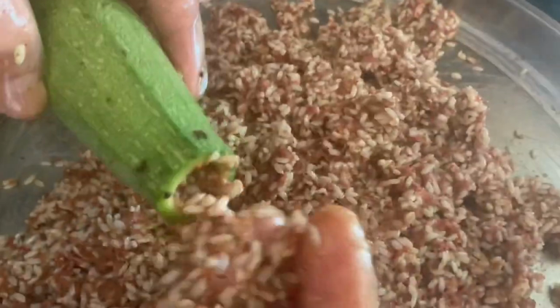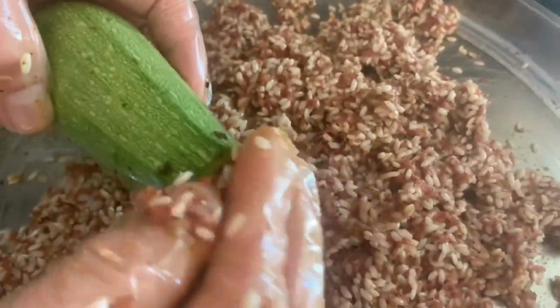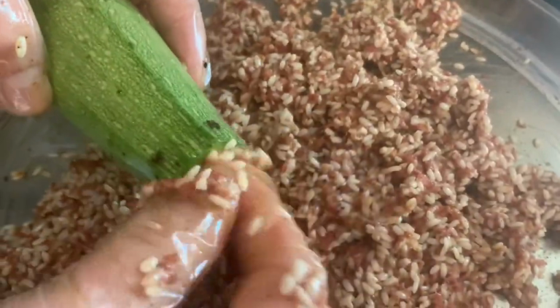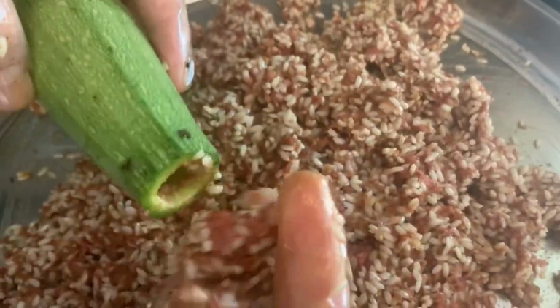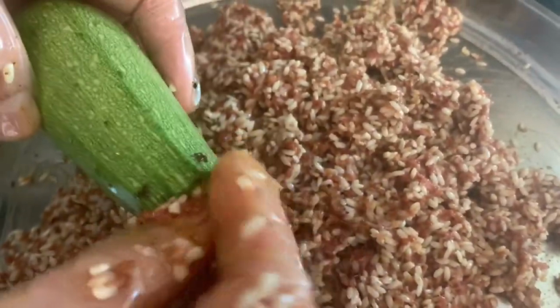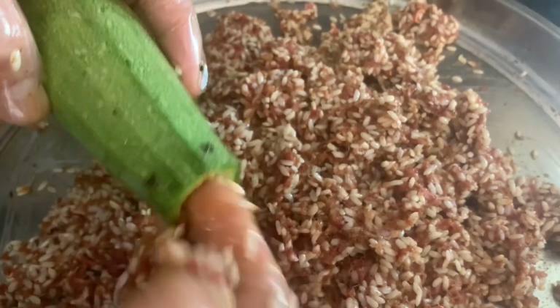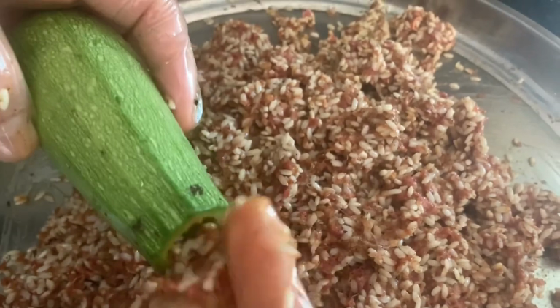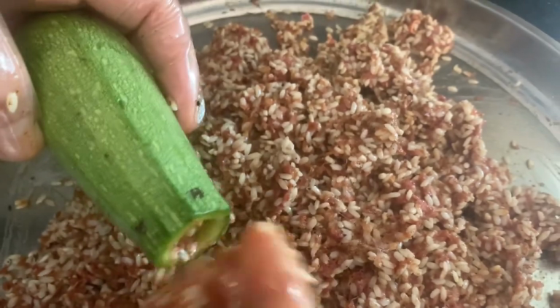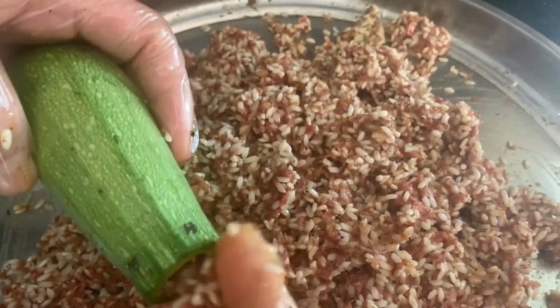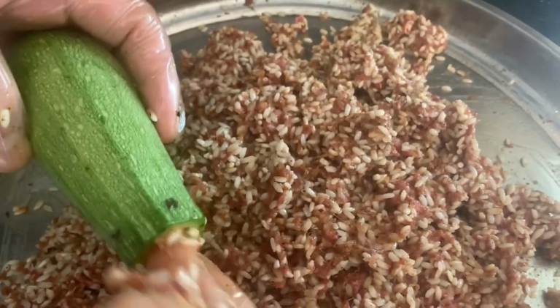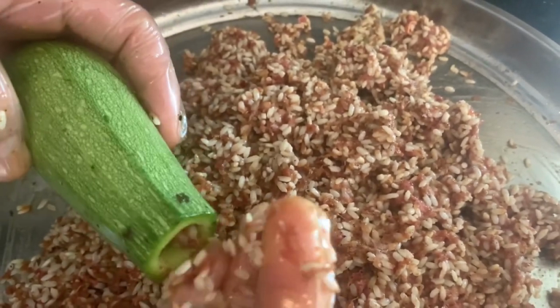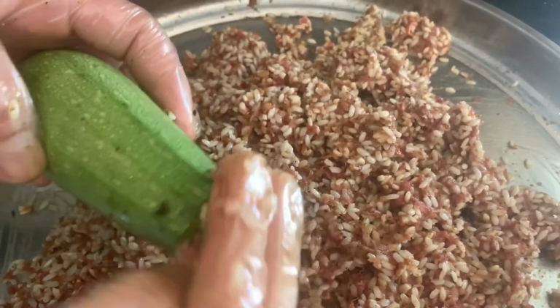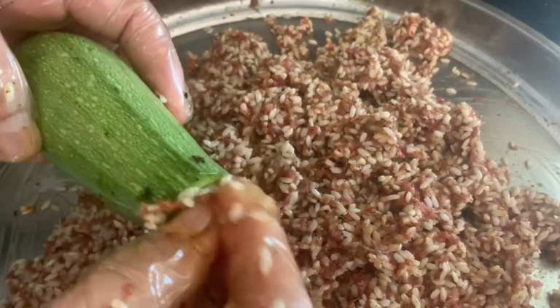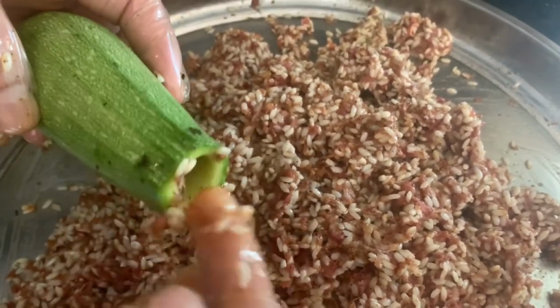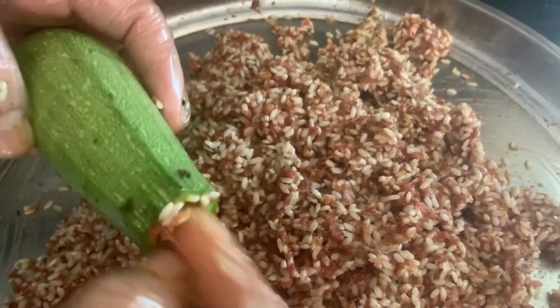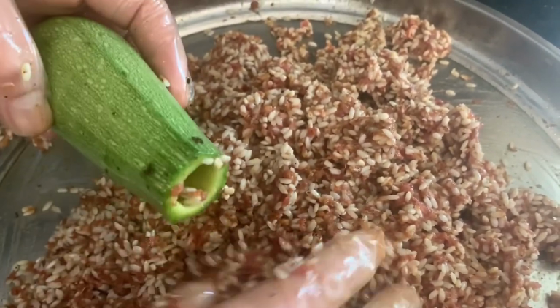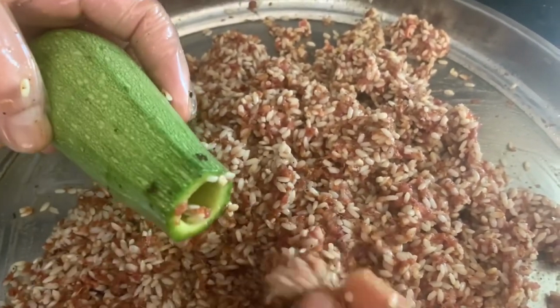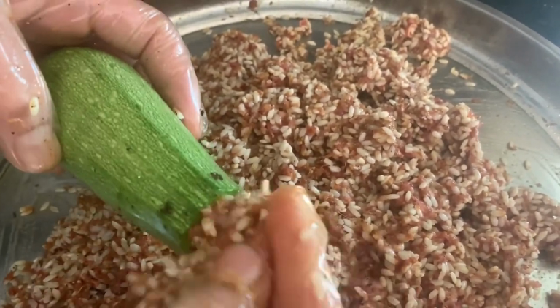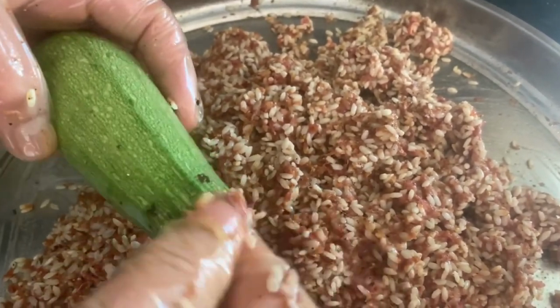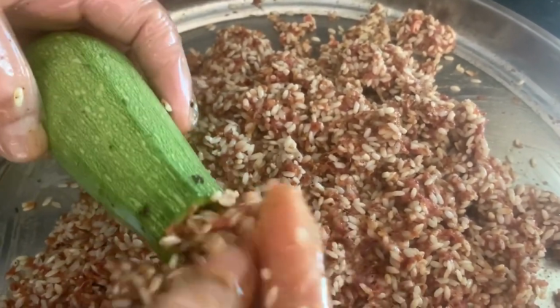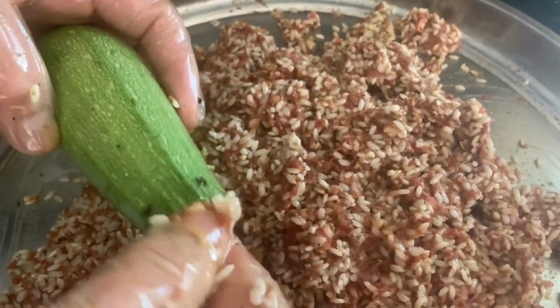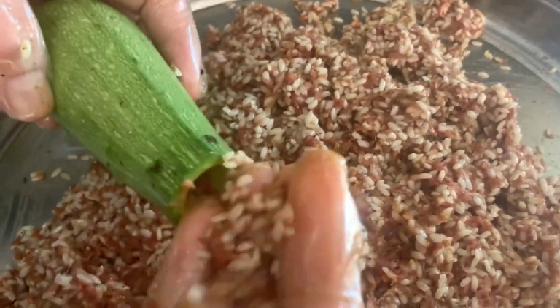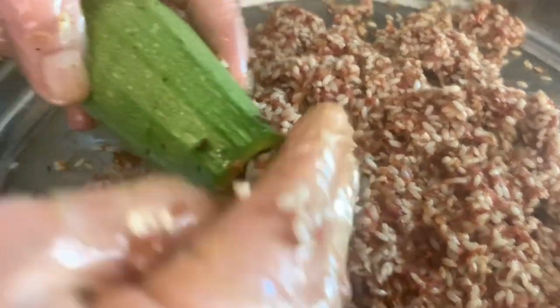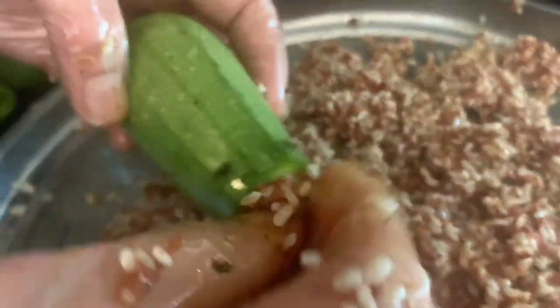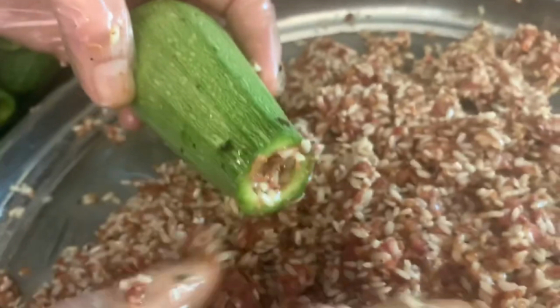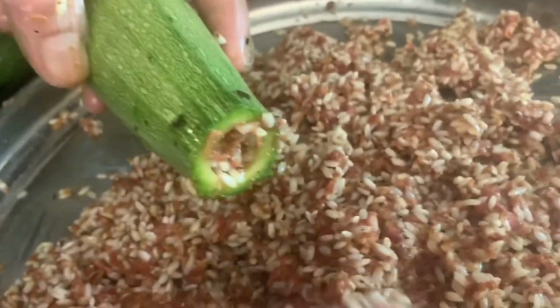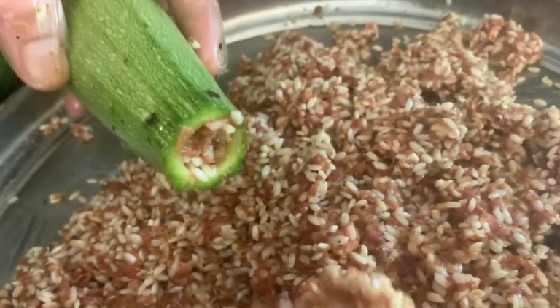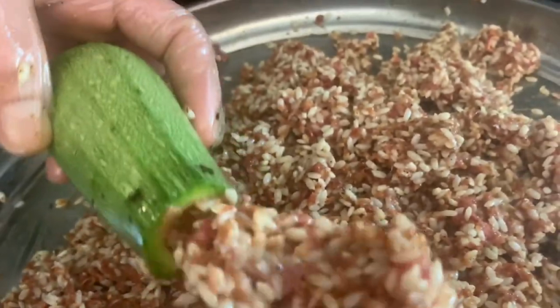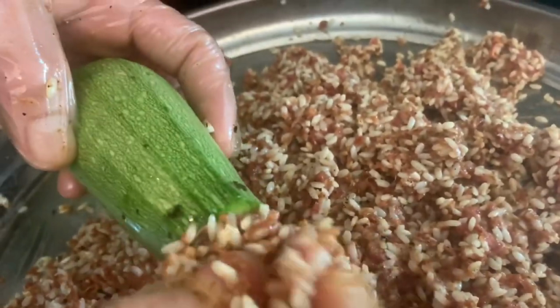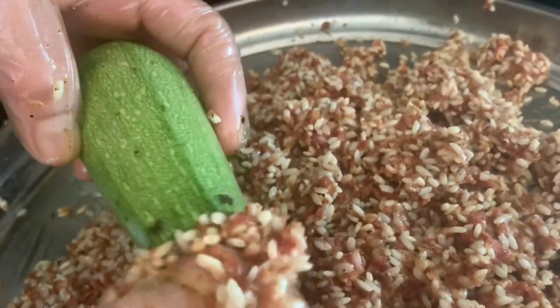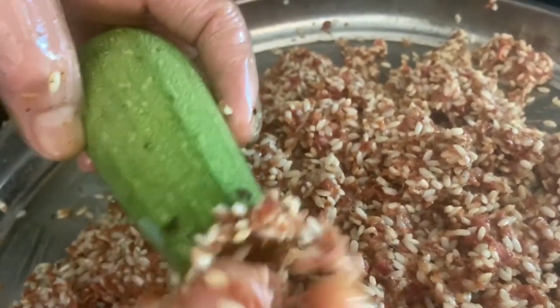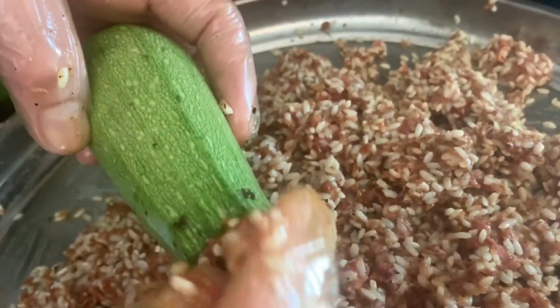Now we're going to go ahead and stuff the zucchini. We're going to be stuffing it with our fingers — just stuff it about two-thirds of the way. You don't want to stuff it all the way because the rice will expand once it cooks.